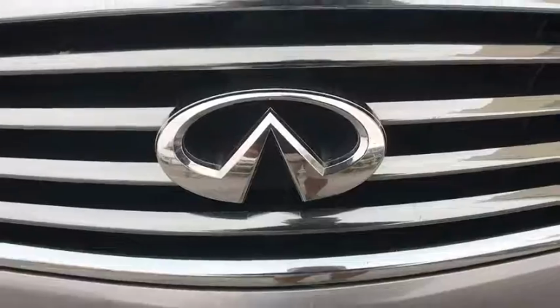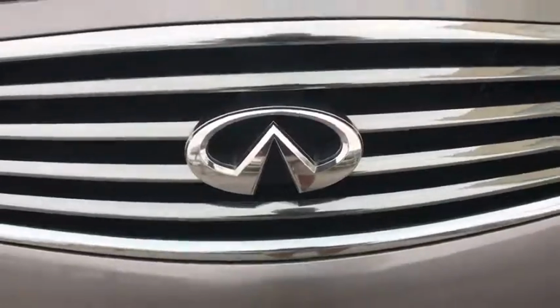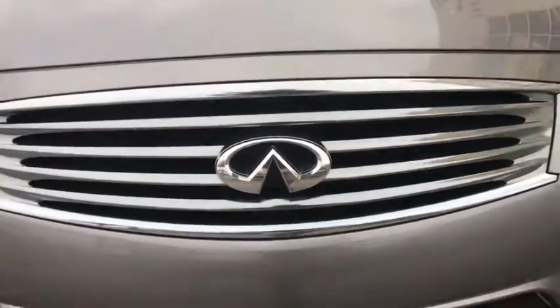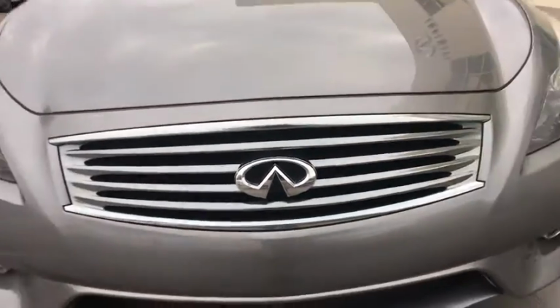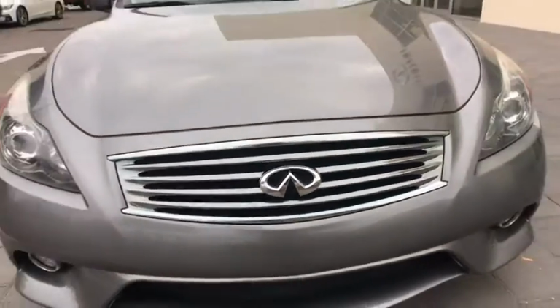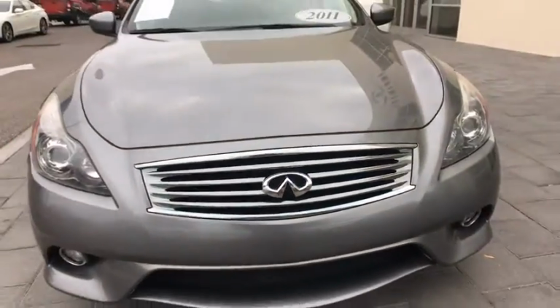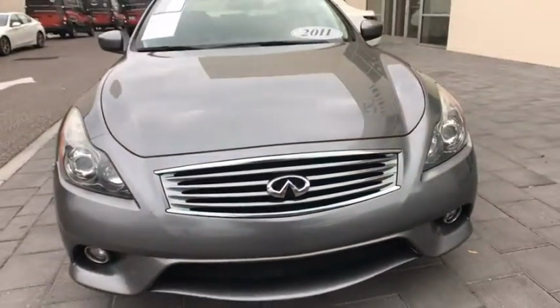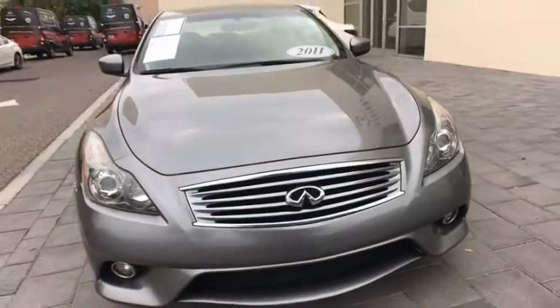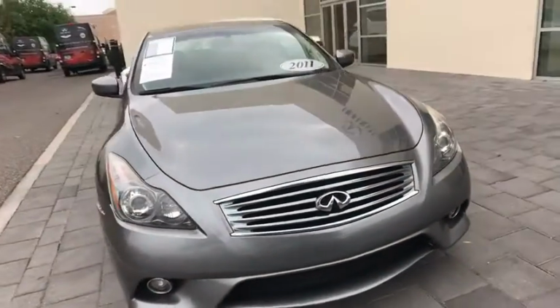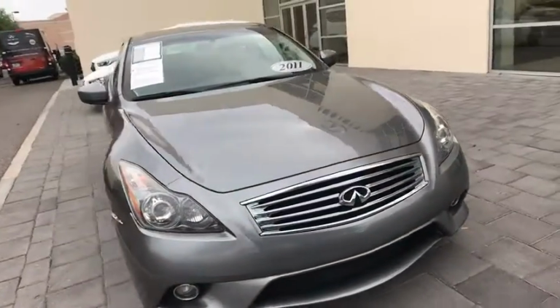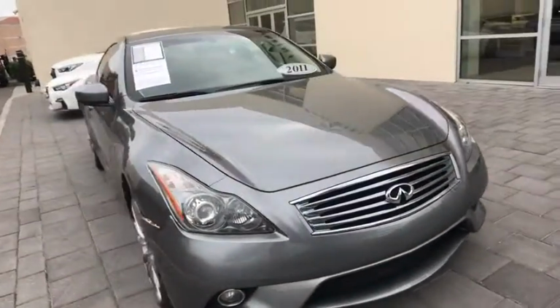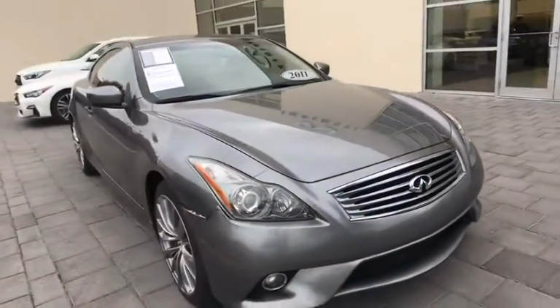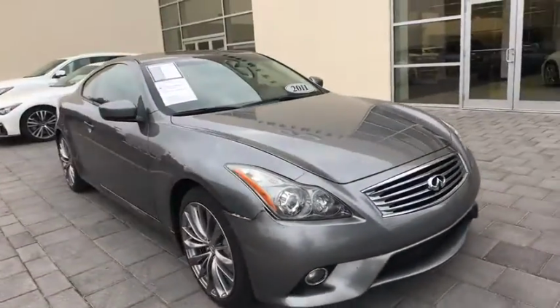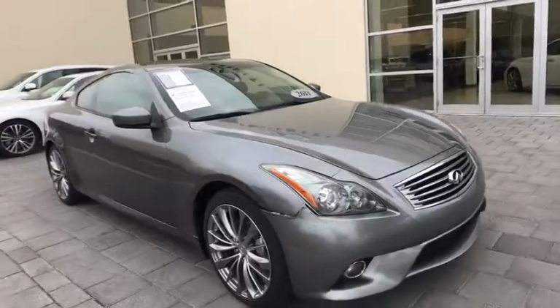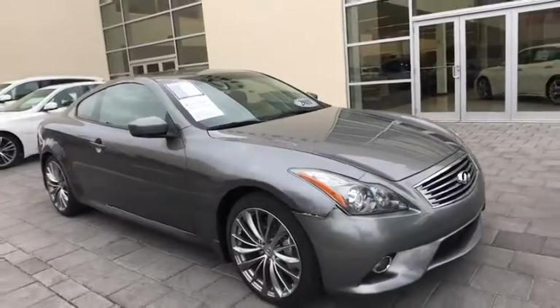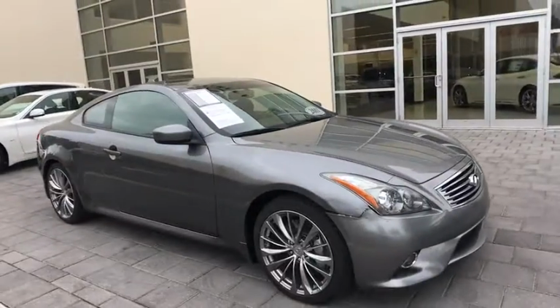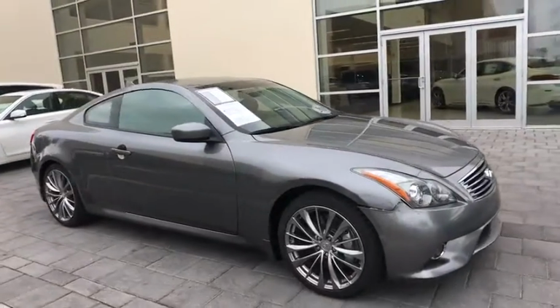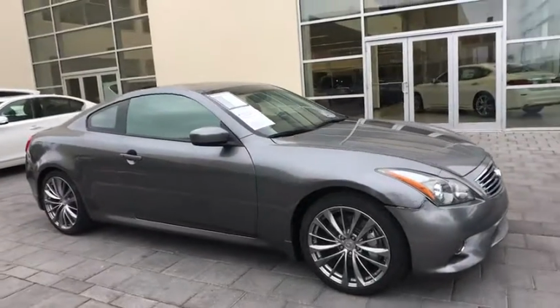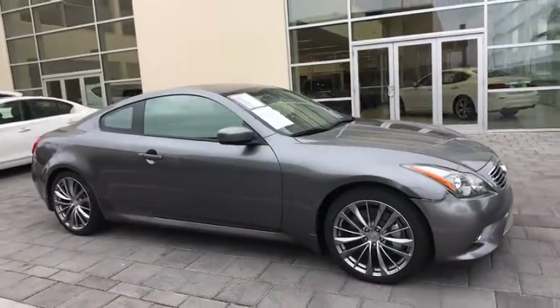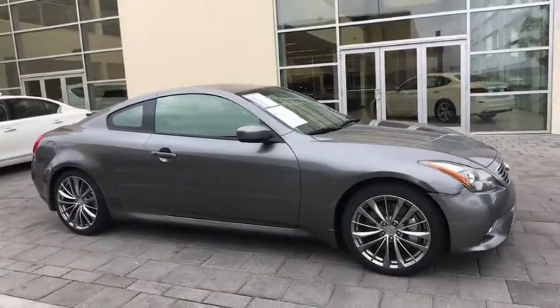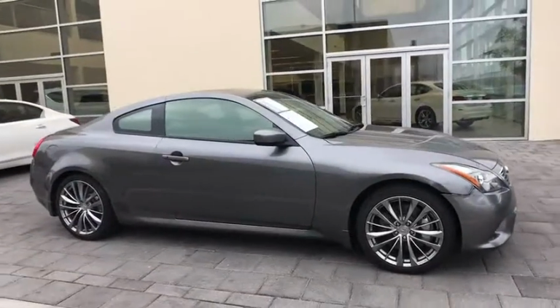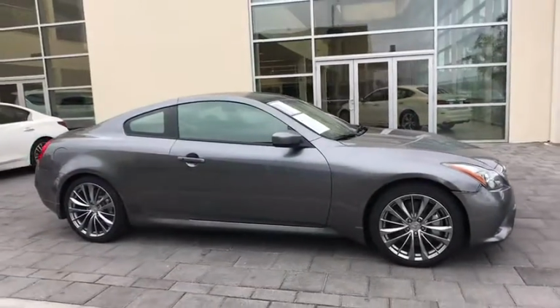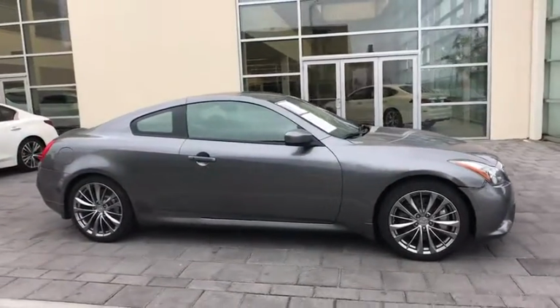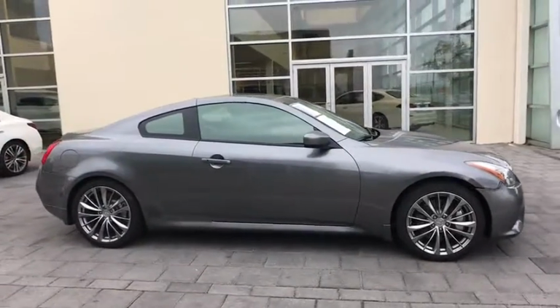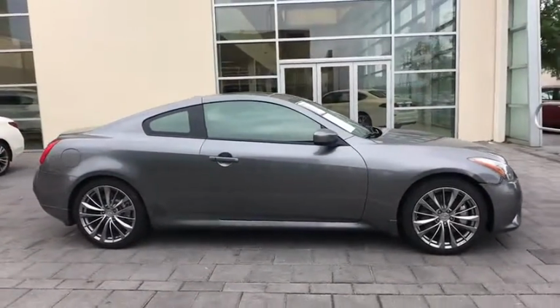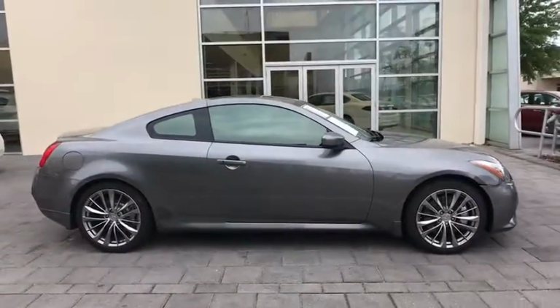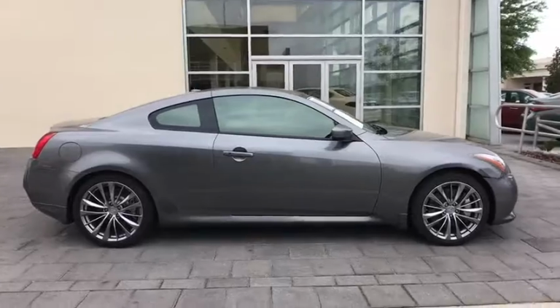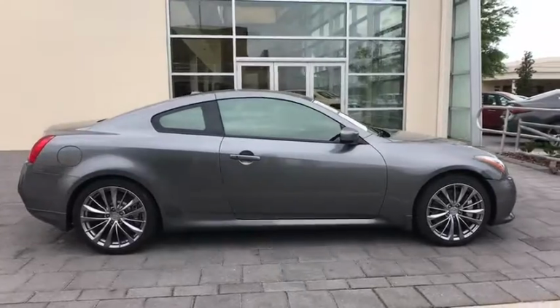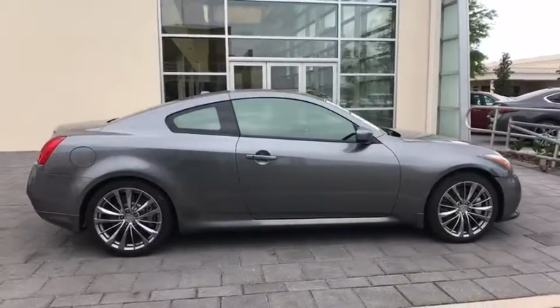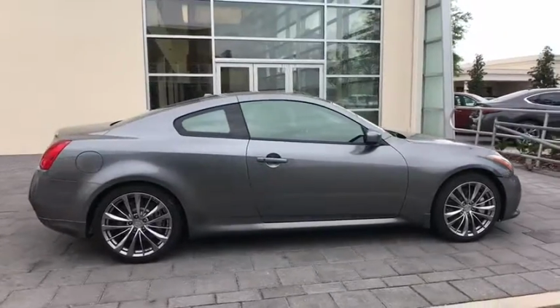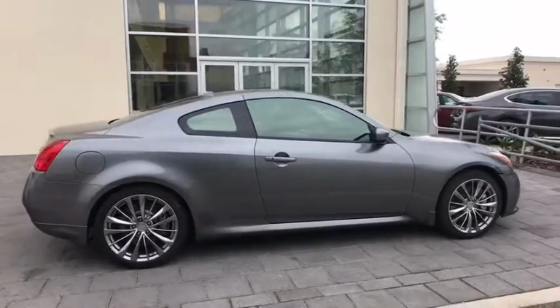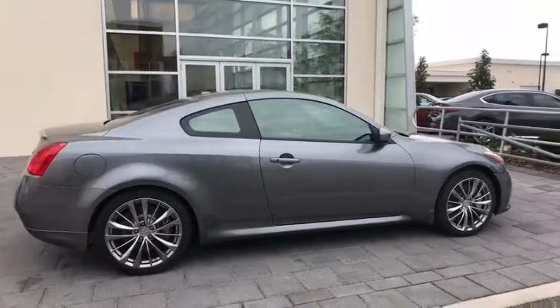A 2011 Infiniti G37. The G37 — a deeper level of performance, a new level of exhilaration. The car is blistering quick, yet returns 21 mpg overall.